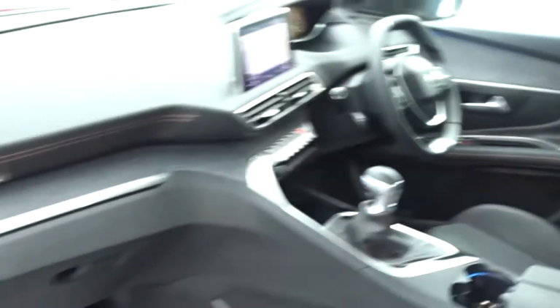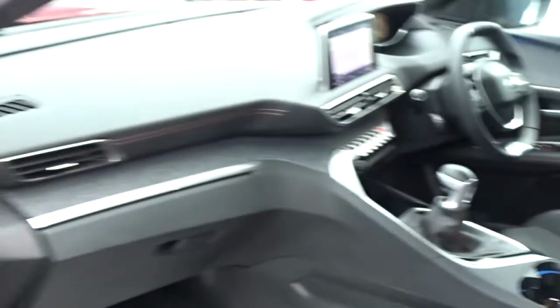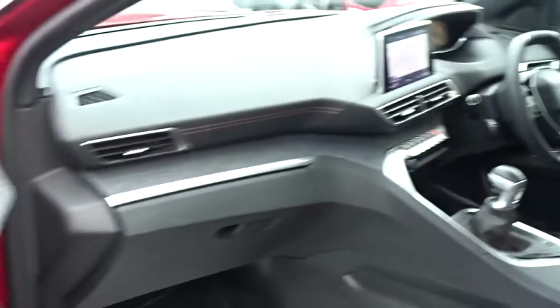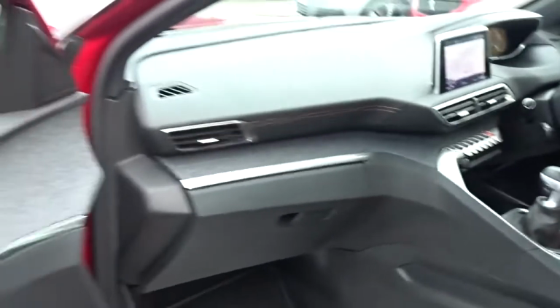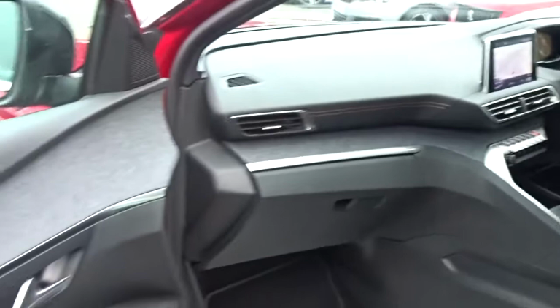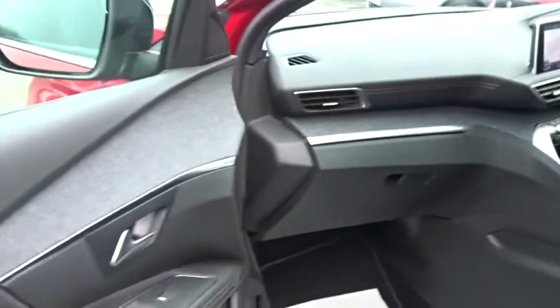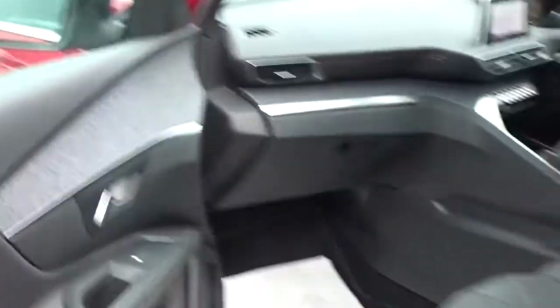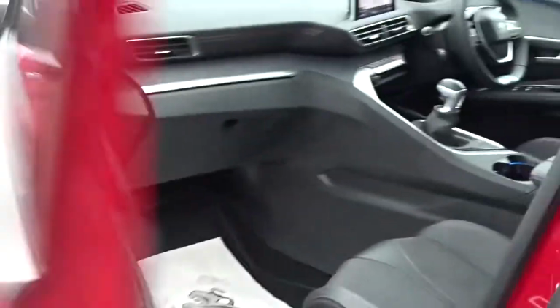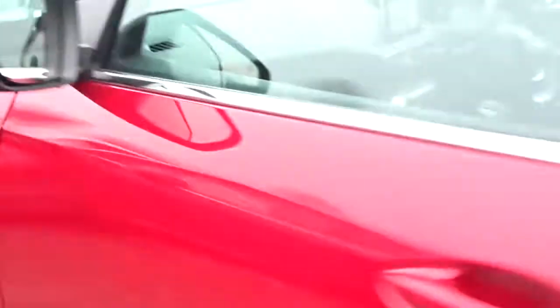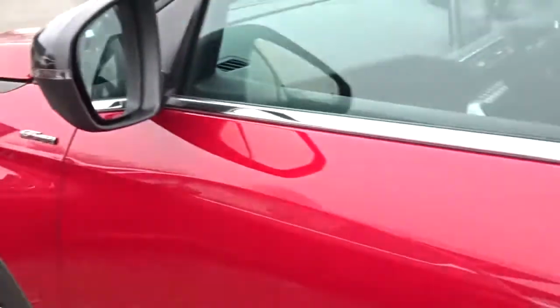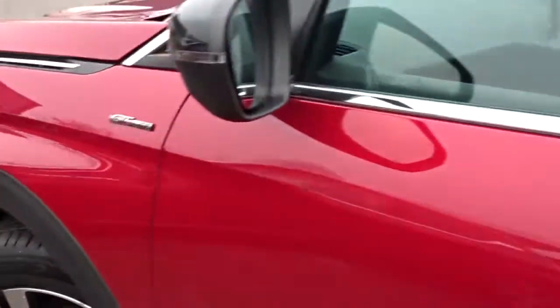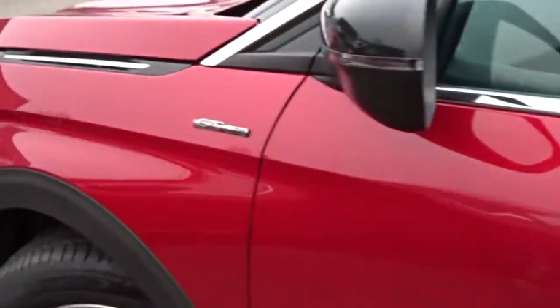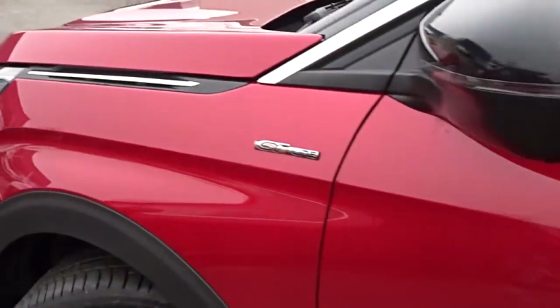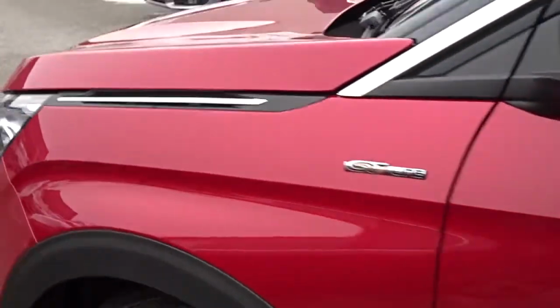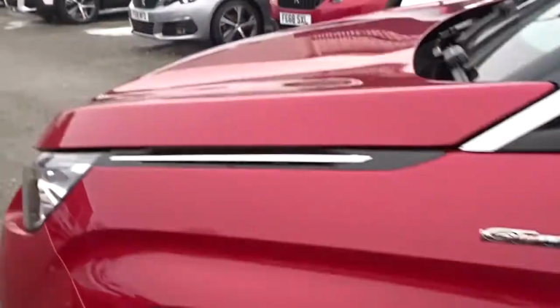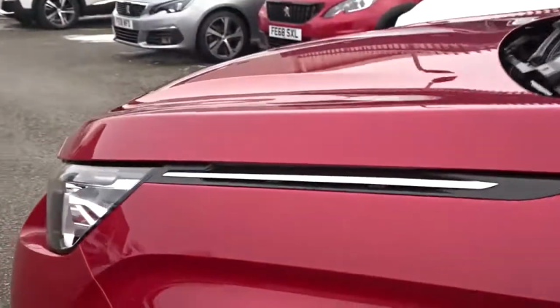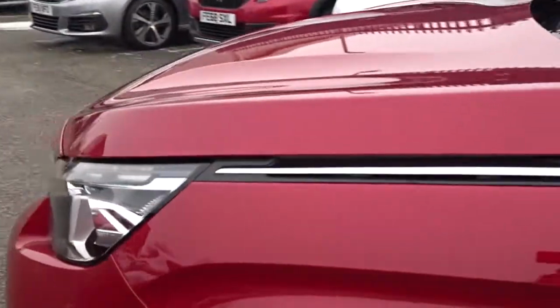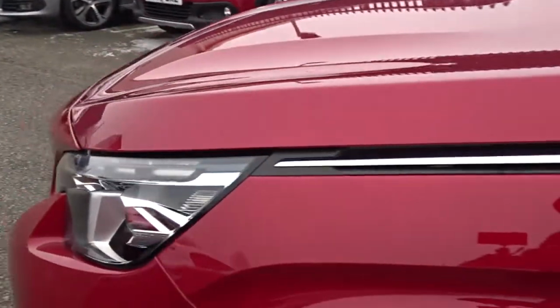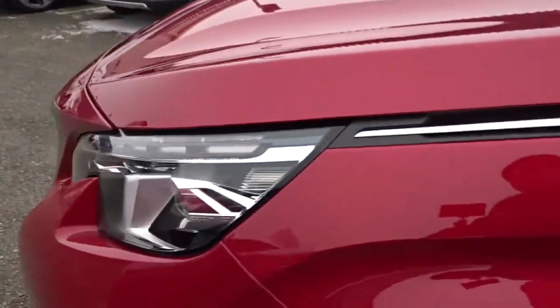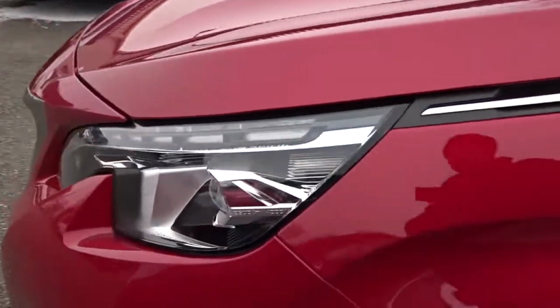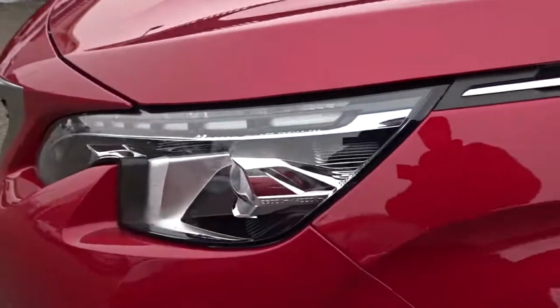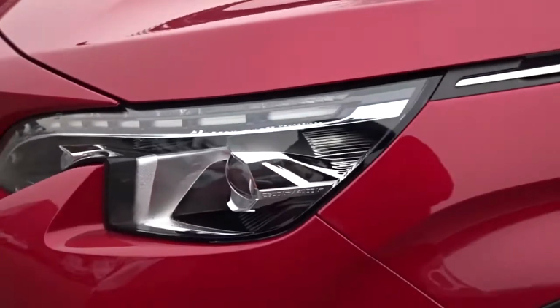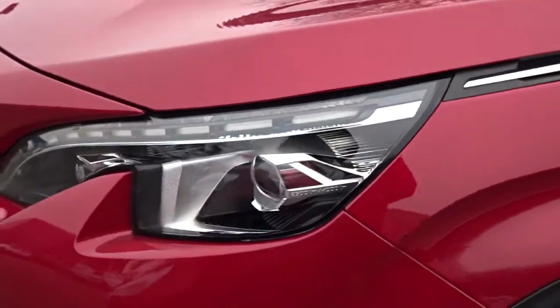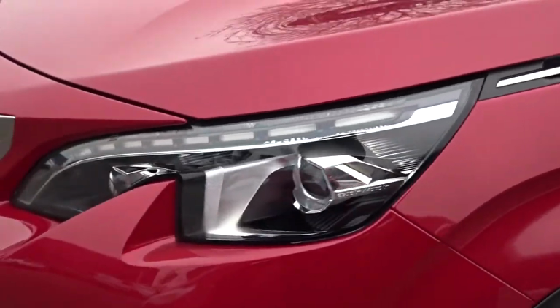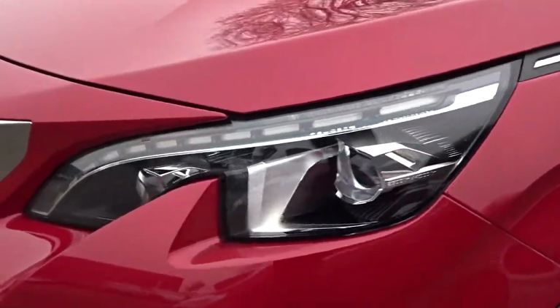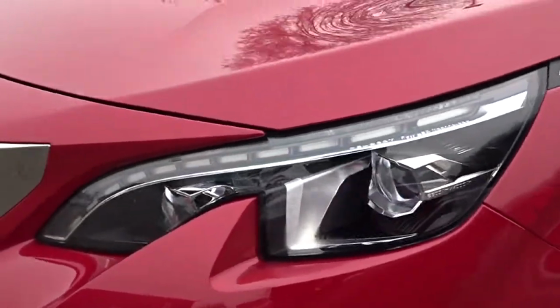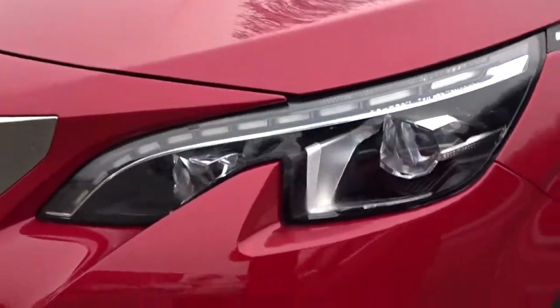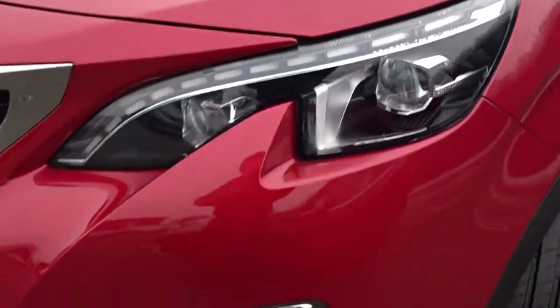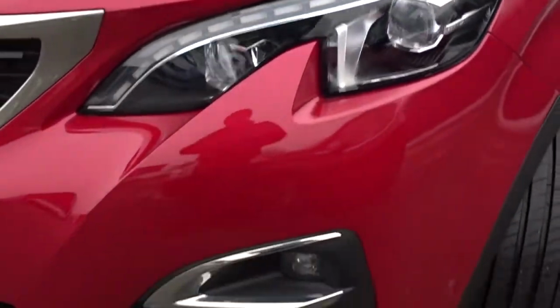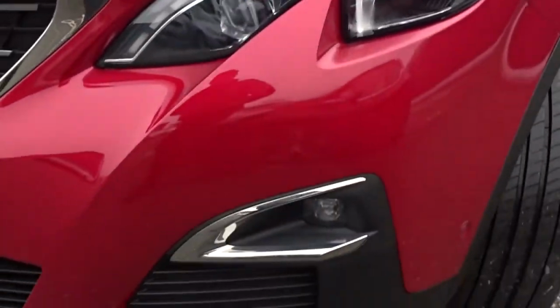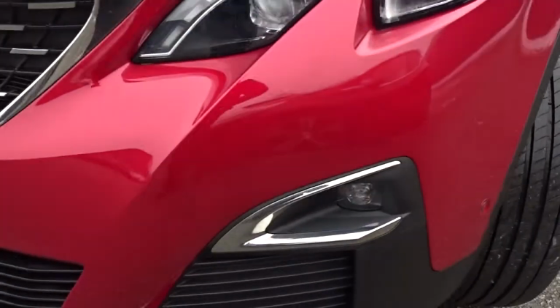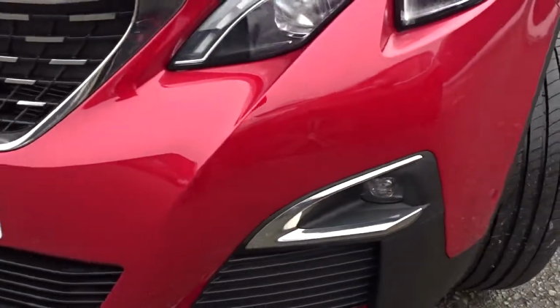As we move back outside and around to the front of the vehicle, we've also got LED daytime running lamps and front fog lamps.